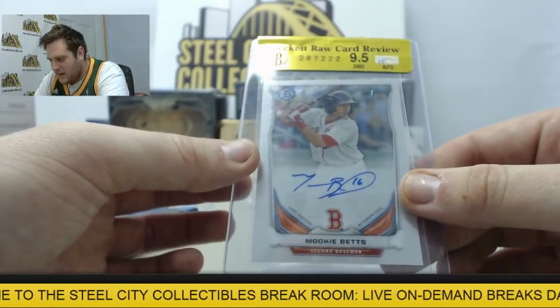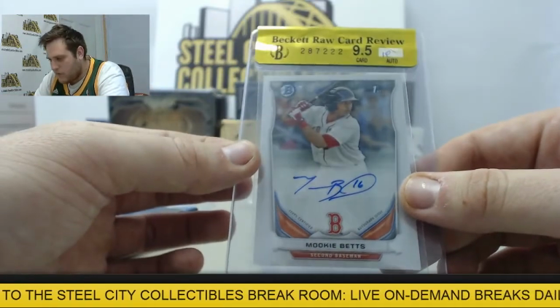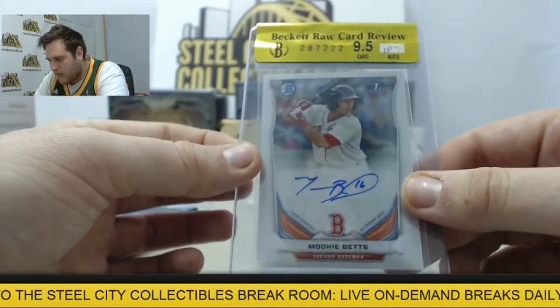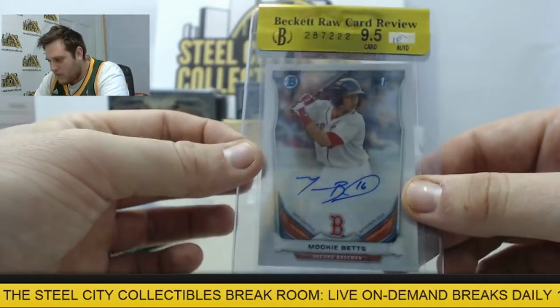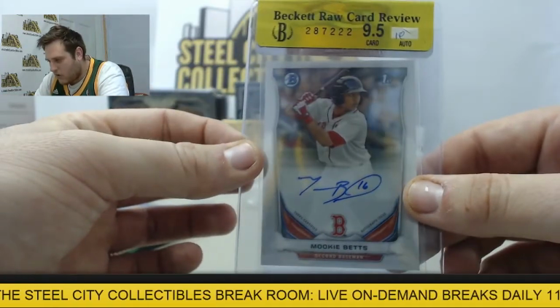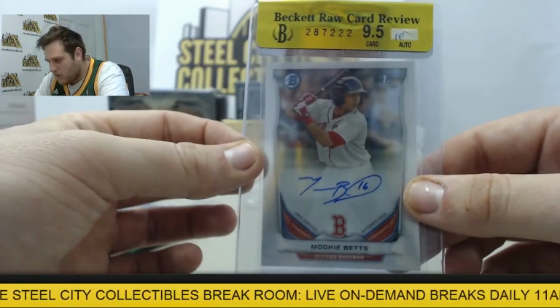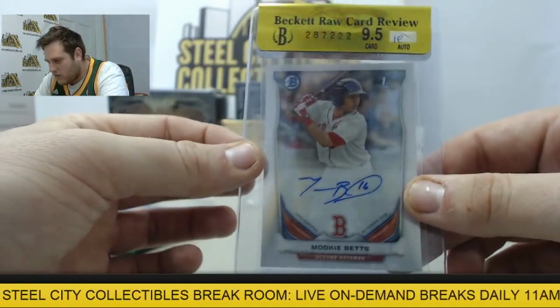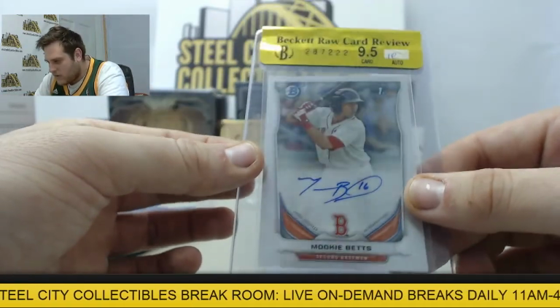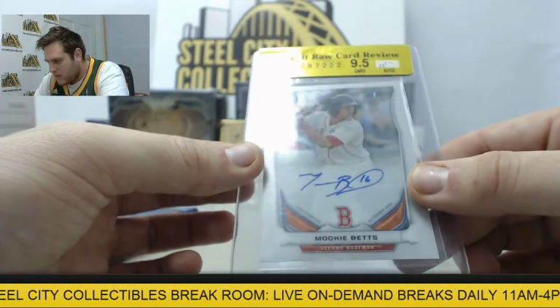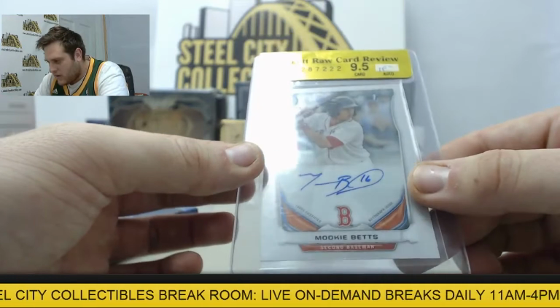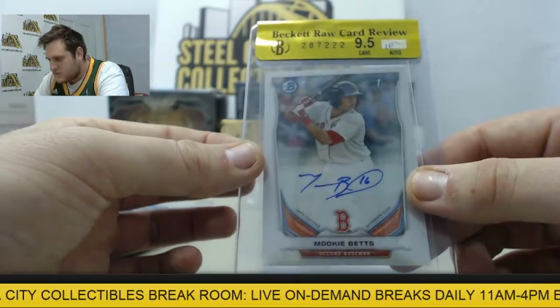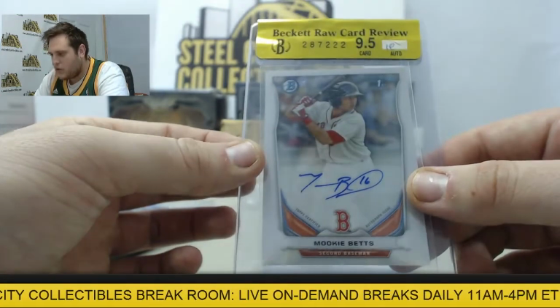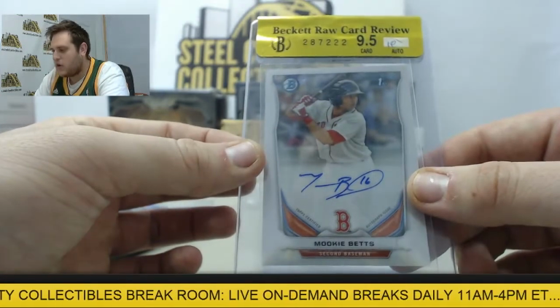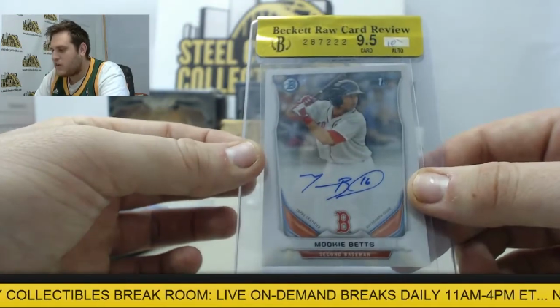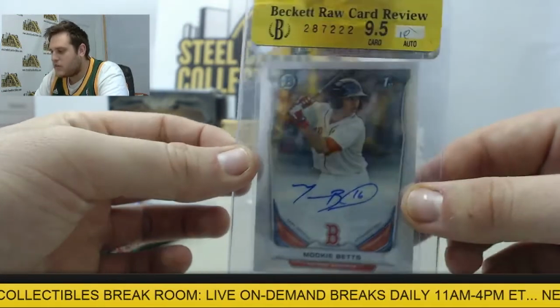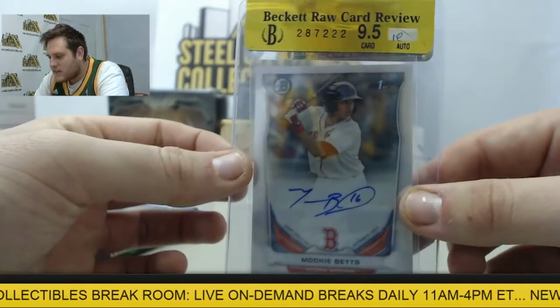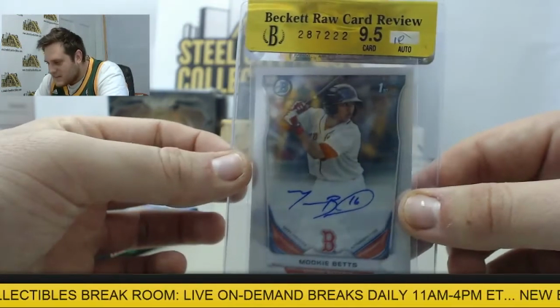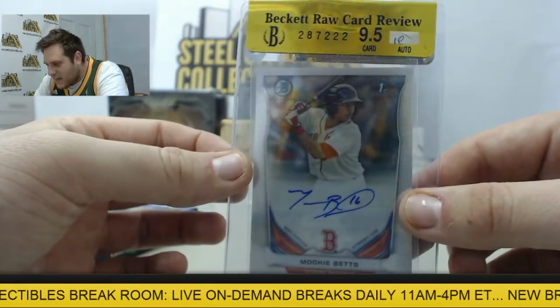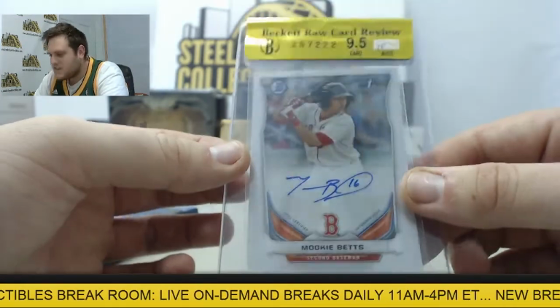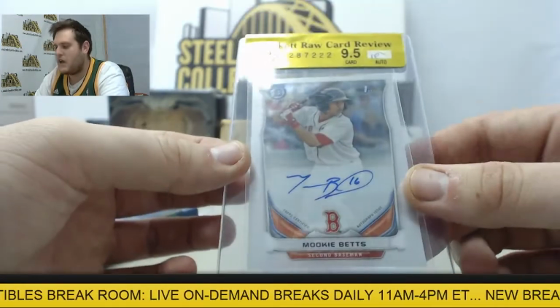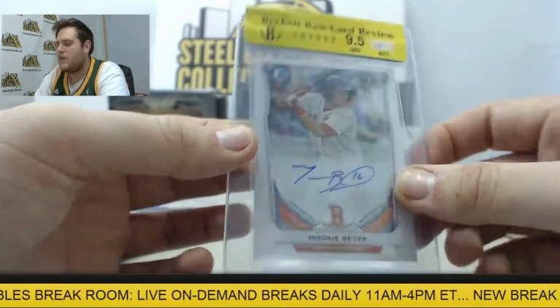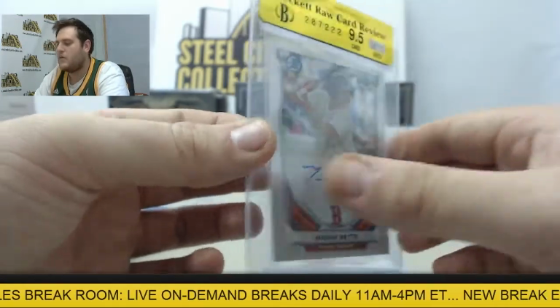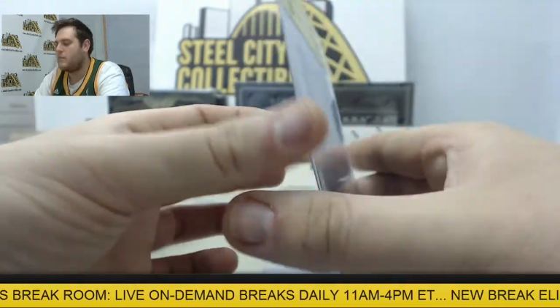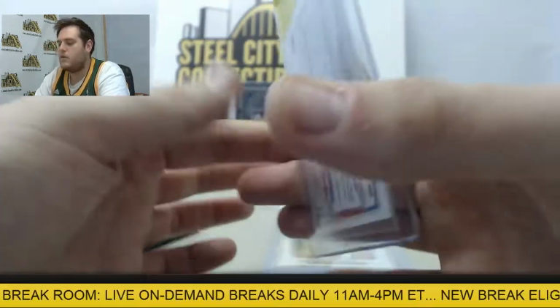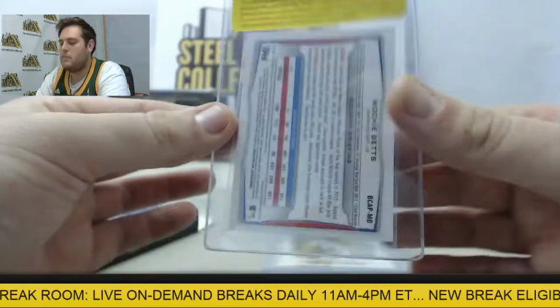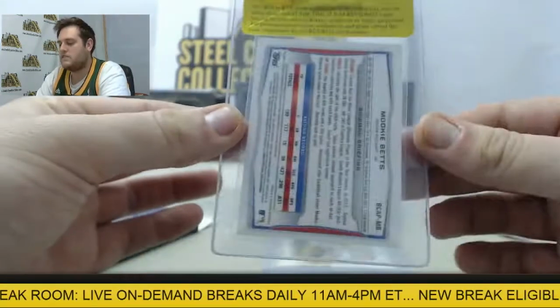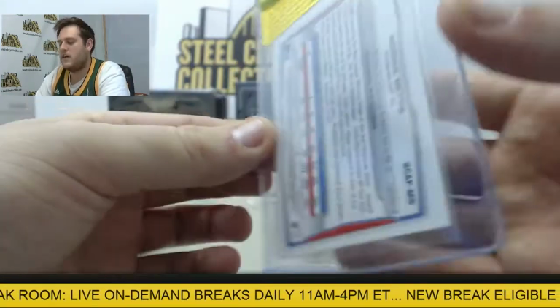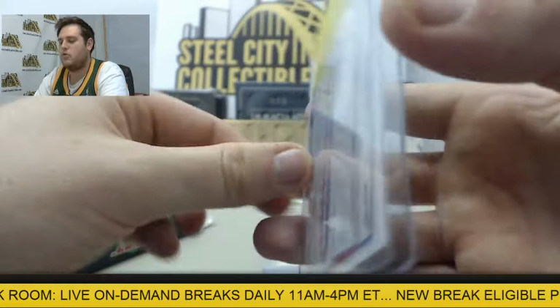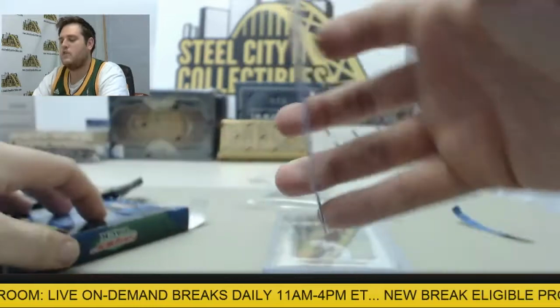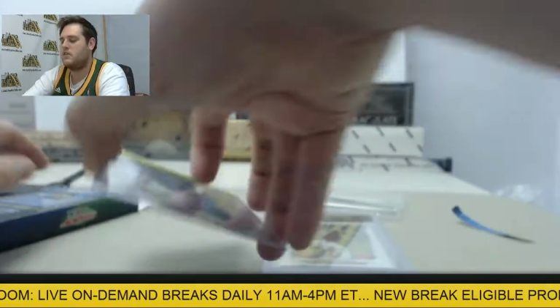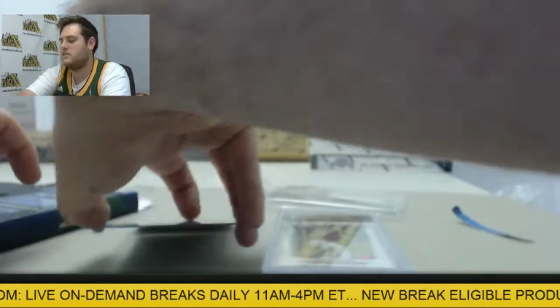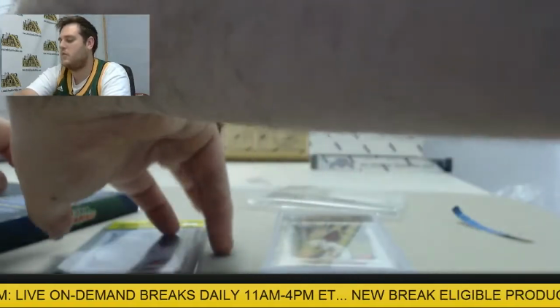9.5 card — the auto's folded over, it looks like a 10 or something, but I don't know. Mookie Betts right there, cool card. Let's go on to the second one.